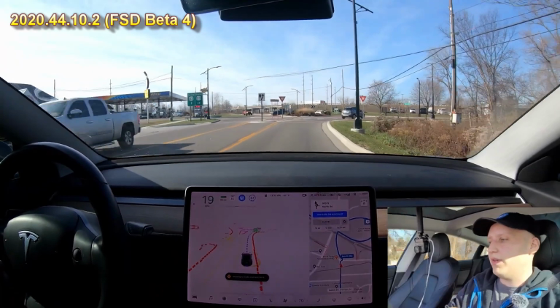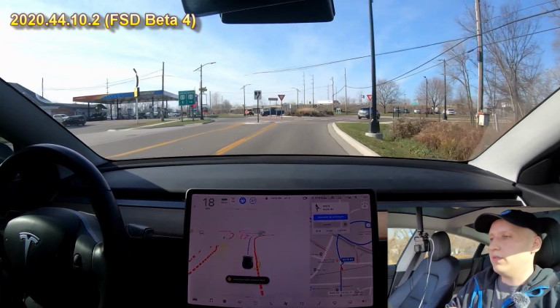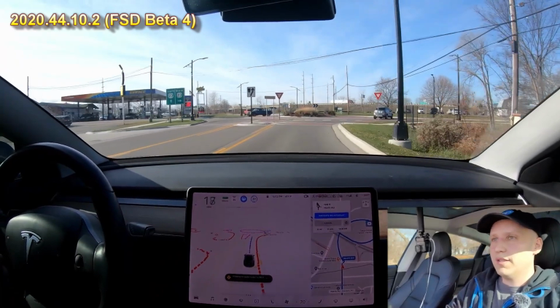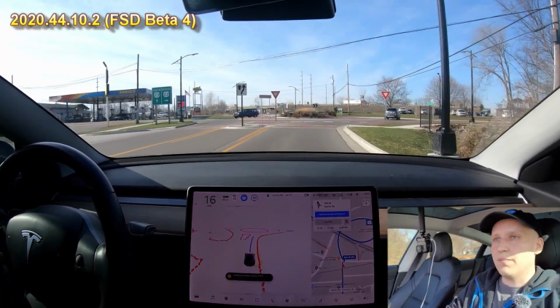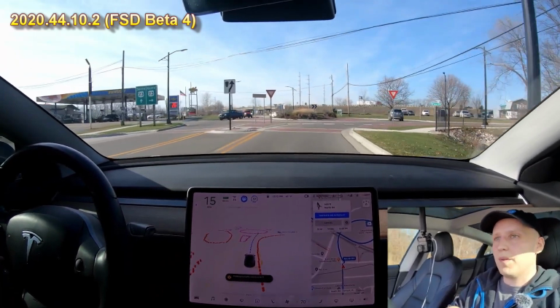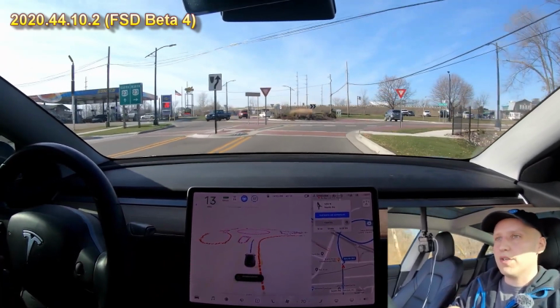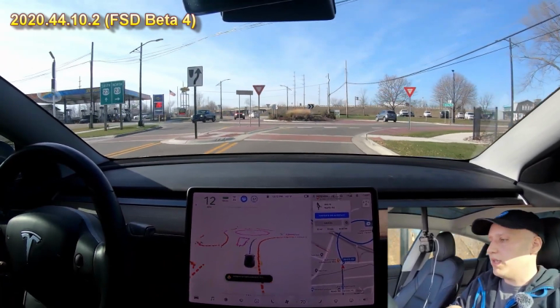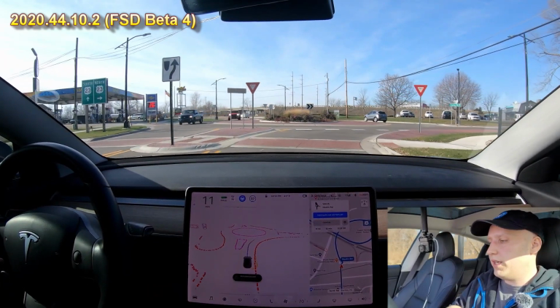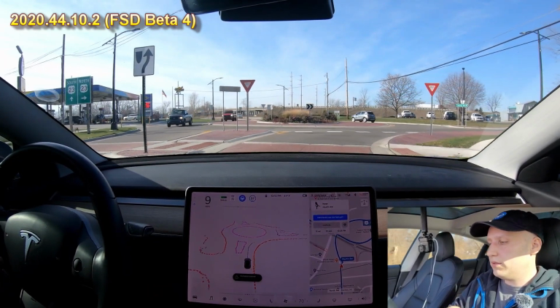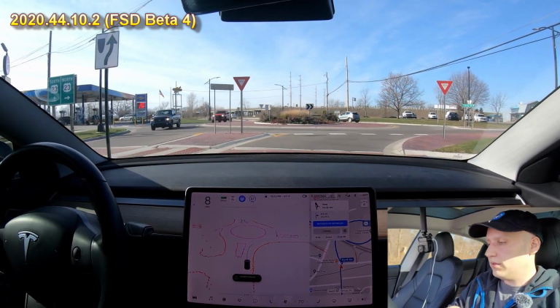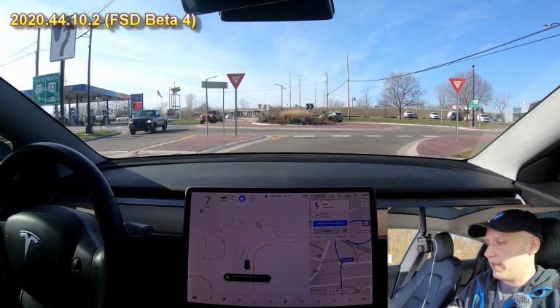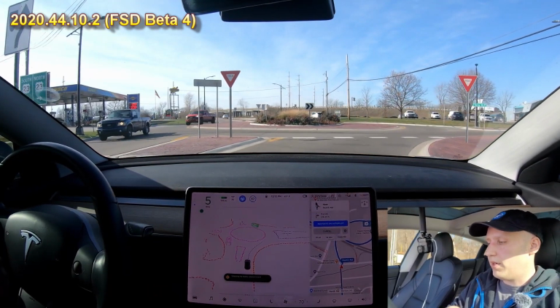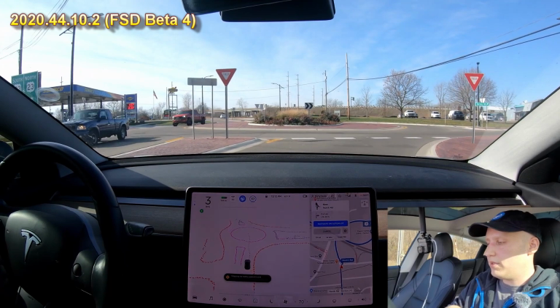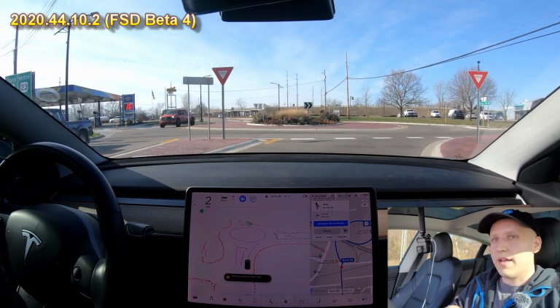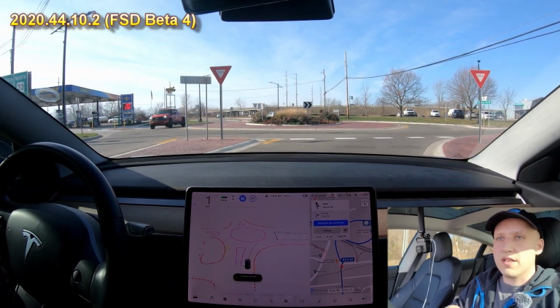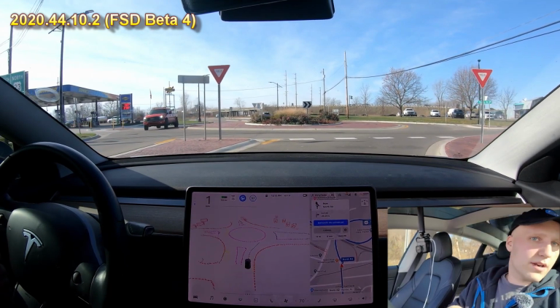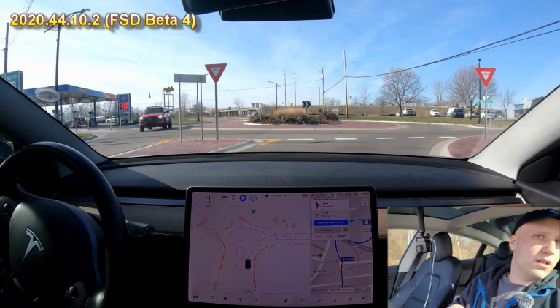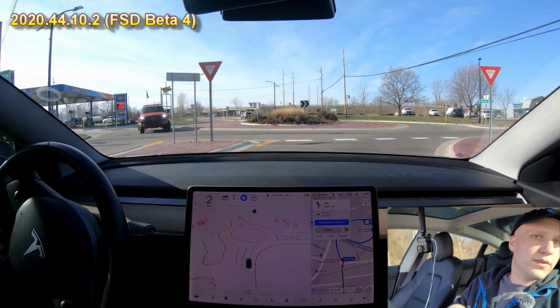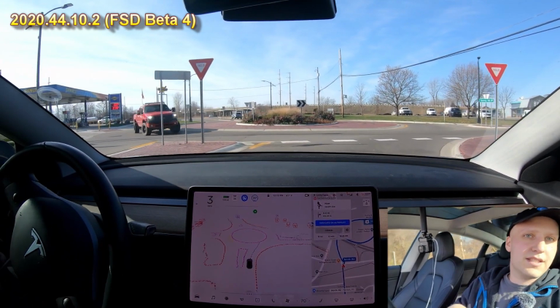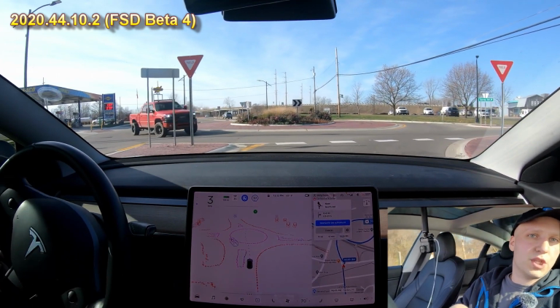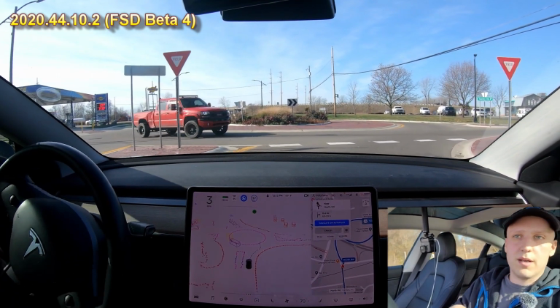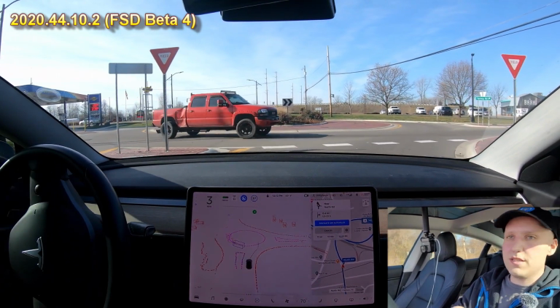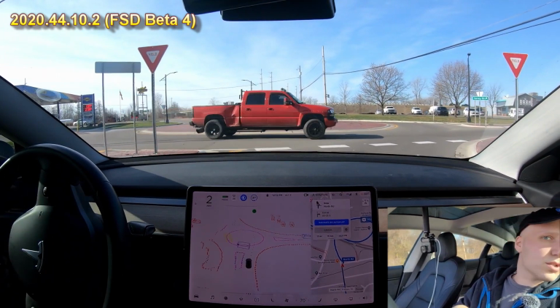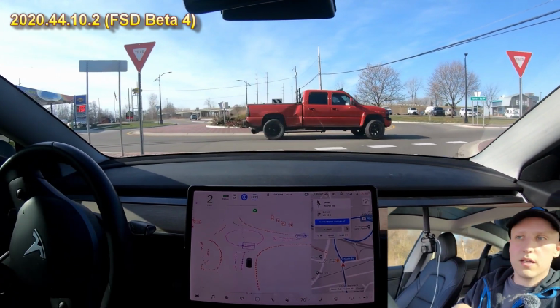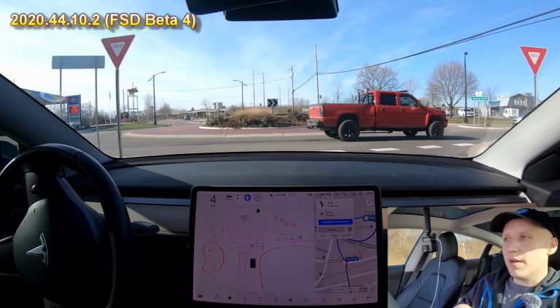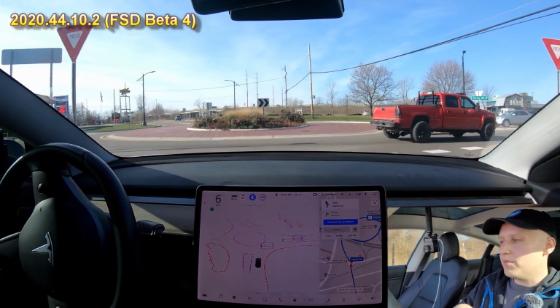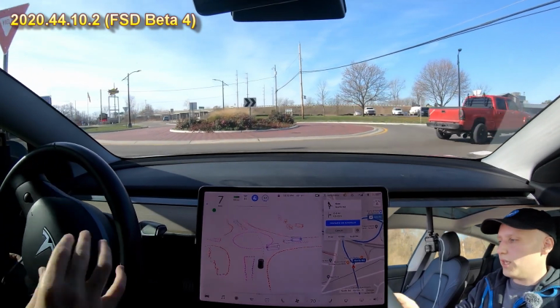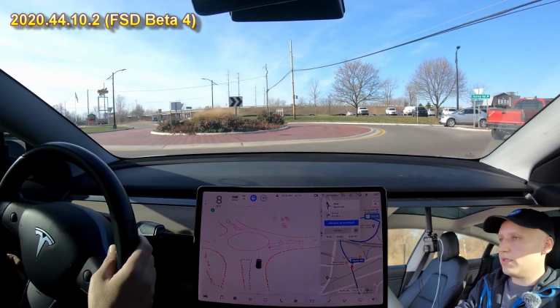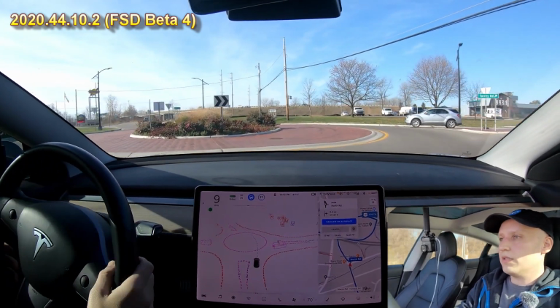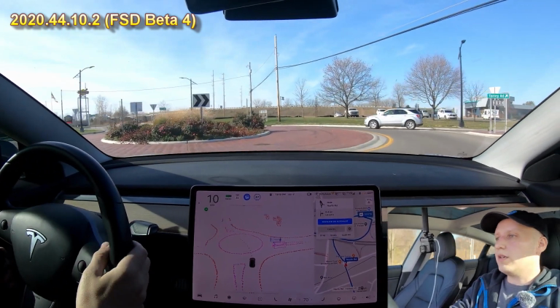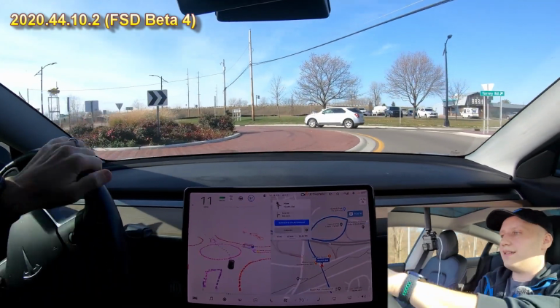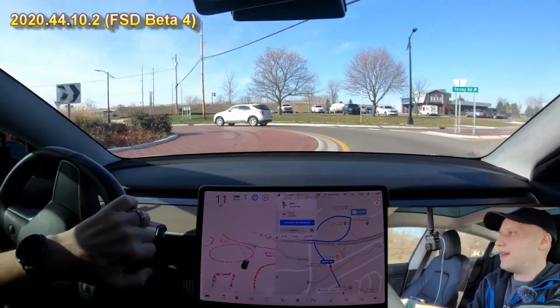Here it has problems with a roundabout. Notice that it can't get the path to go around that center island, so it just goes right into the island. It has been doing better at roundabouts overall.